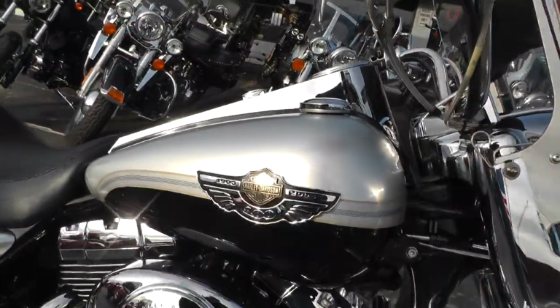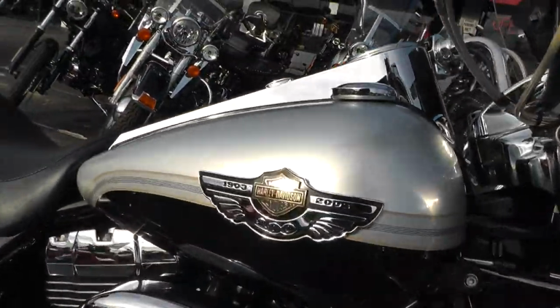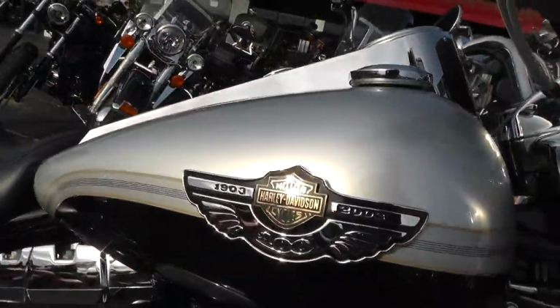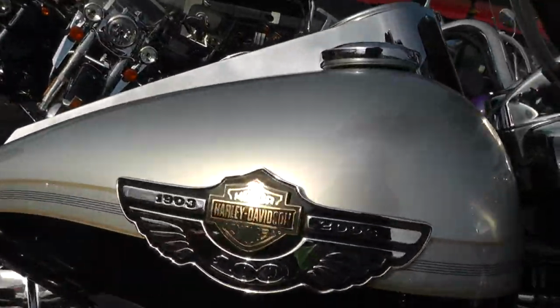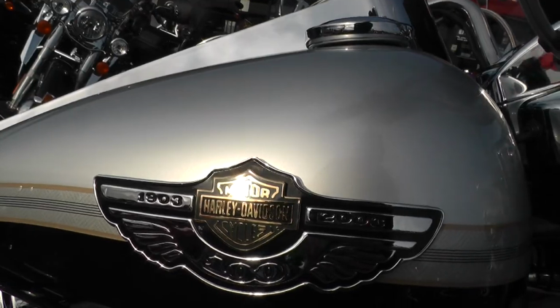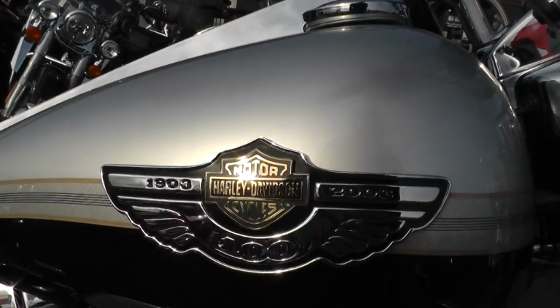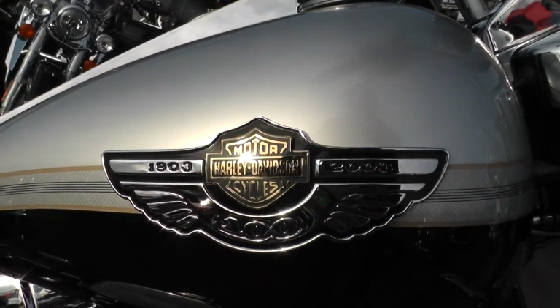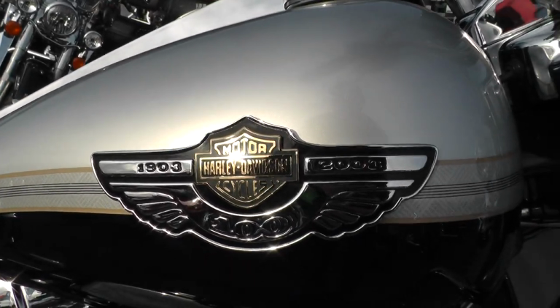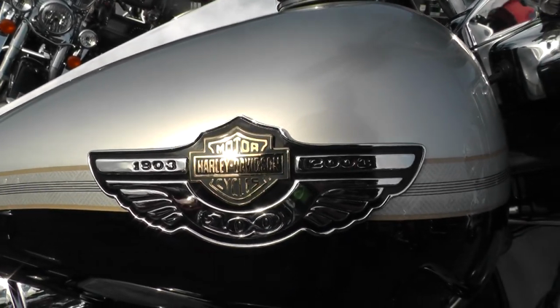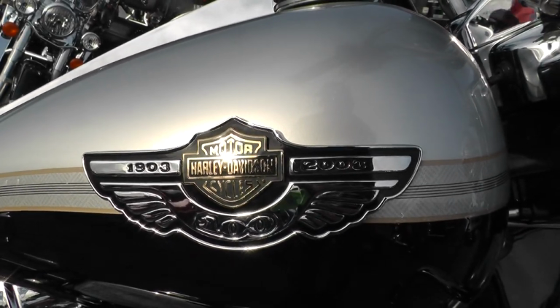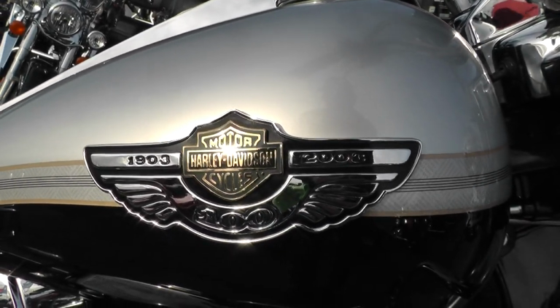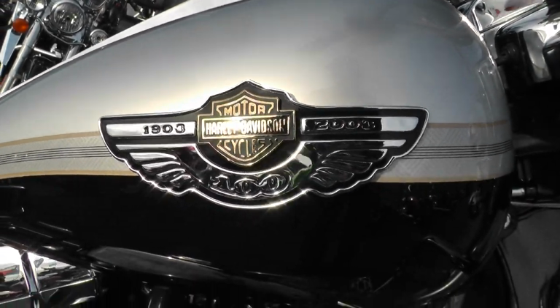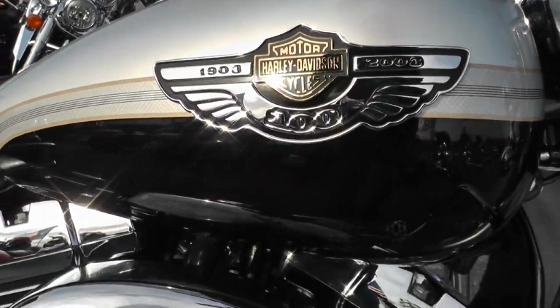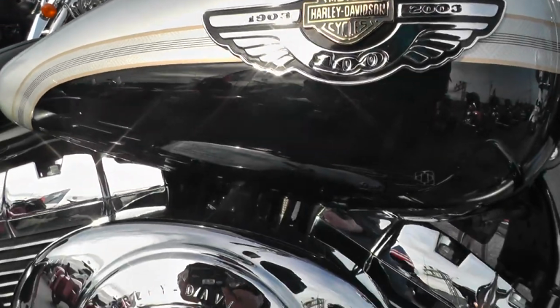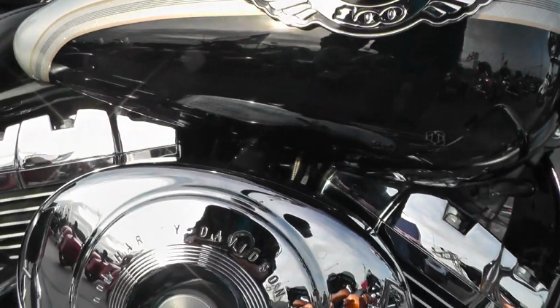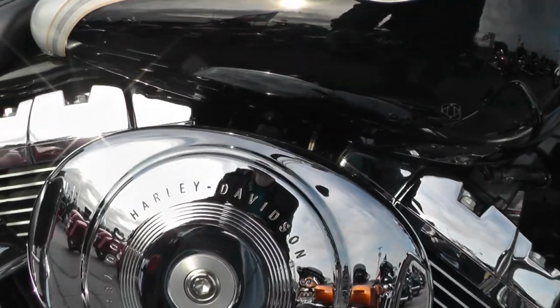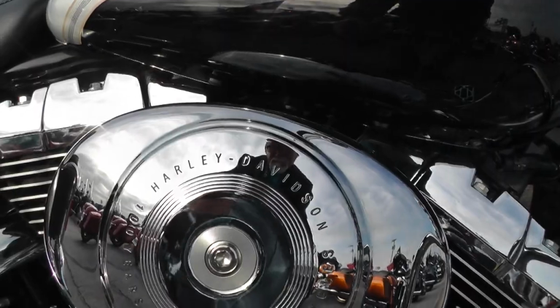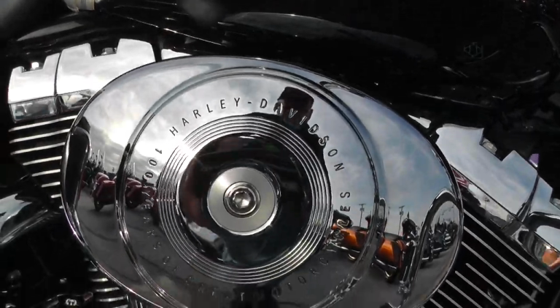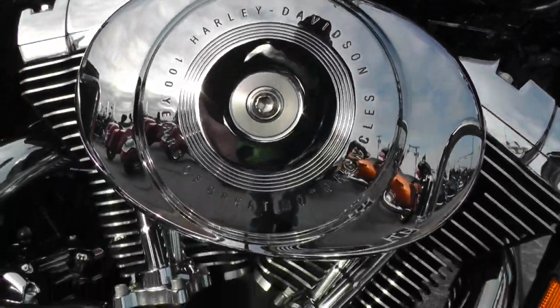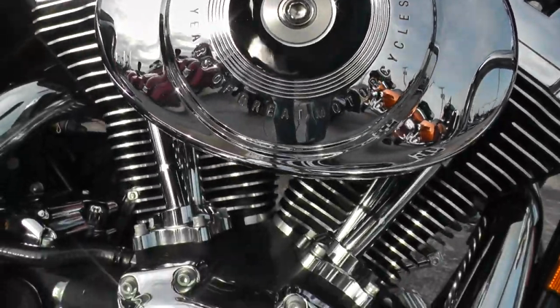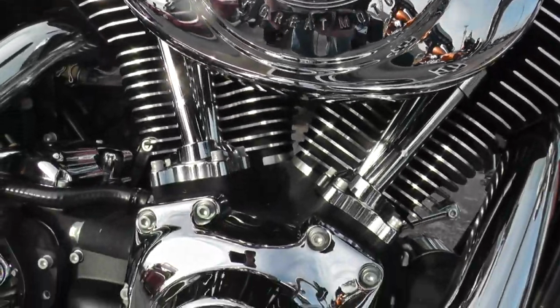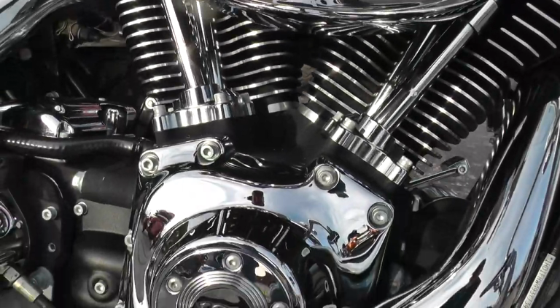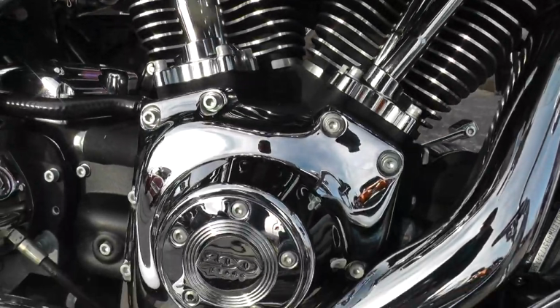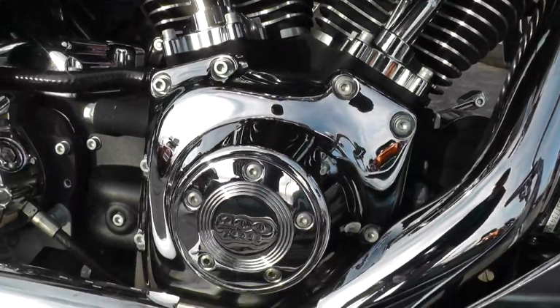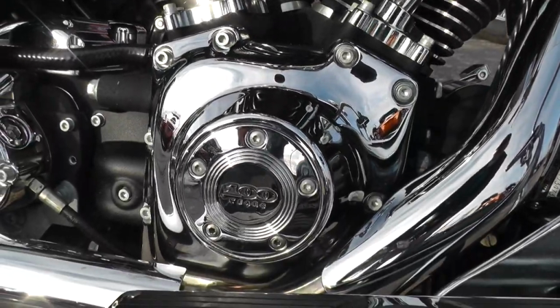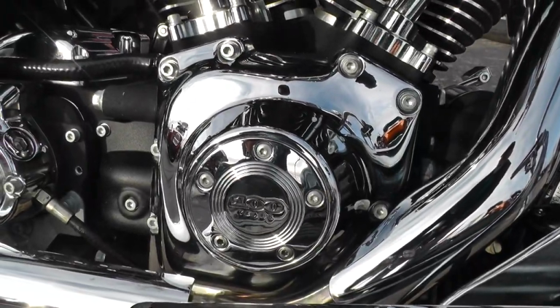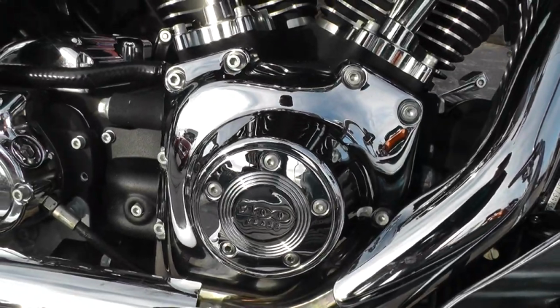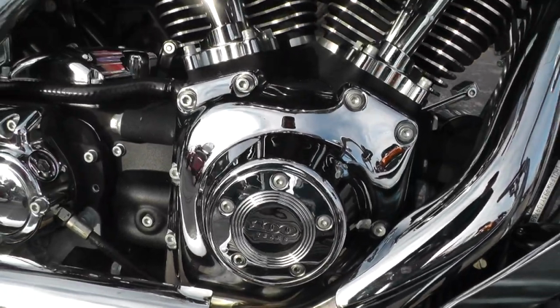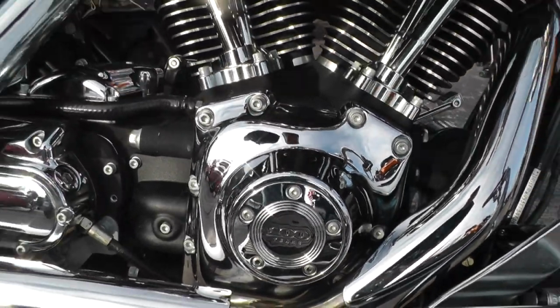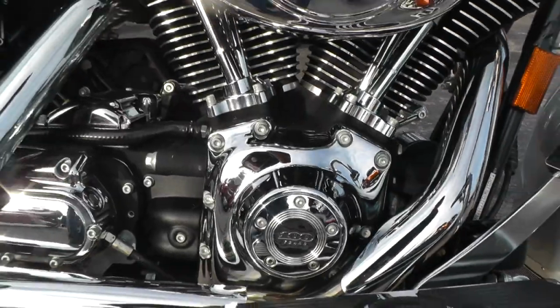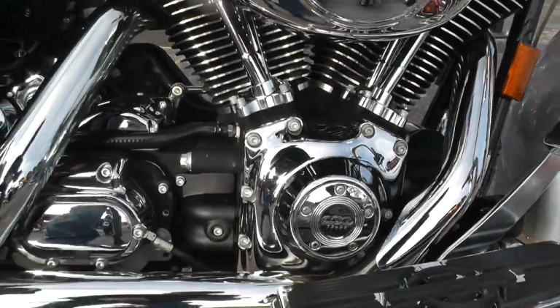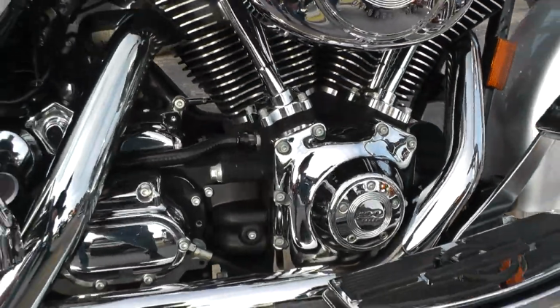It's got the hundredth anniversary badging on it — it really looks nice. You can see the badge there on the point cover.